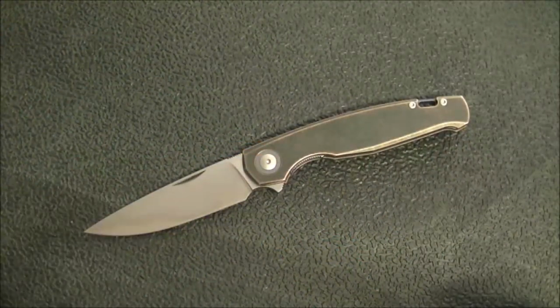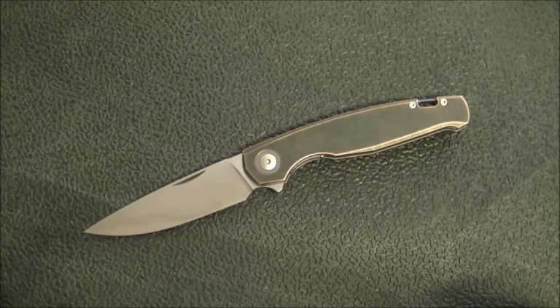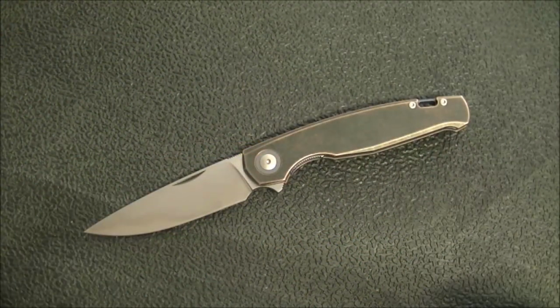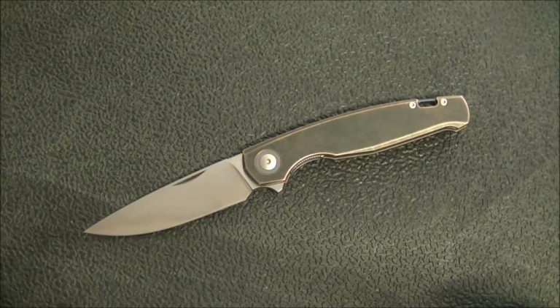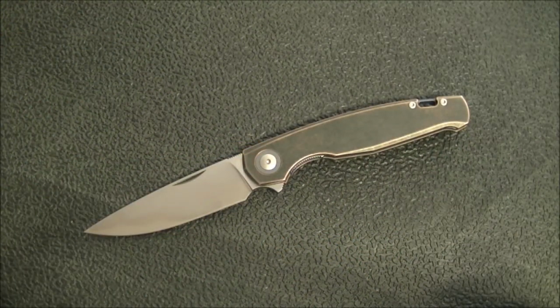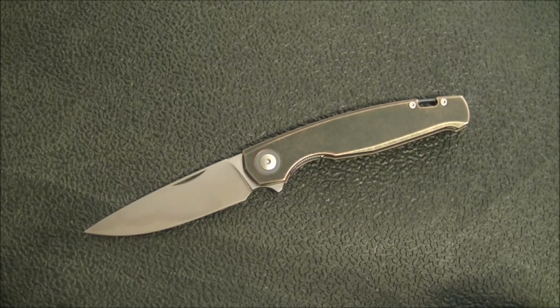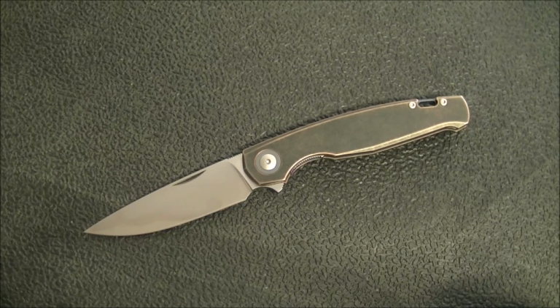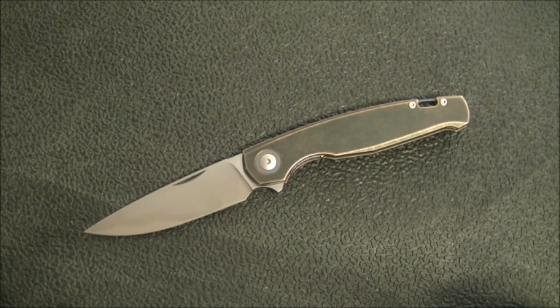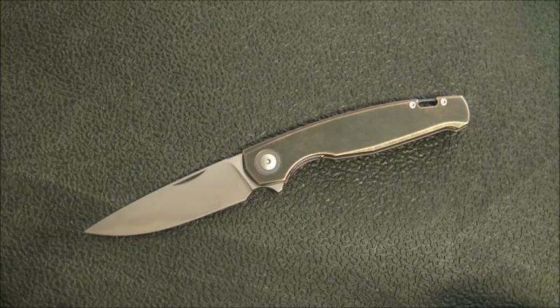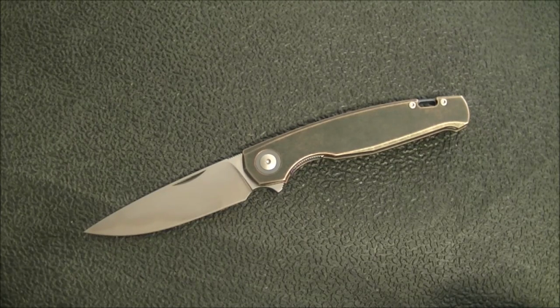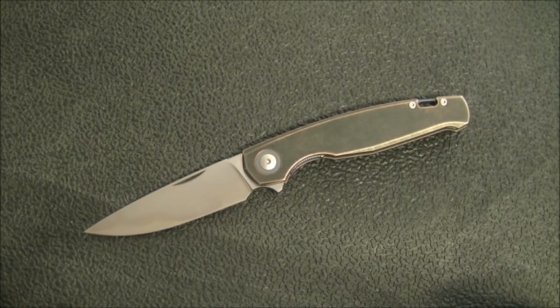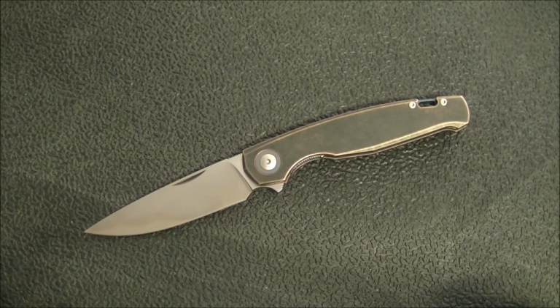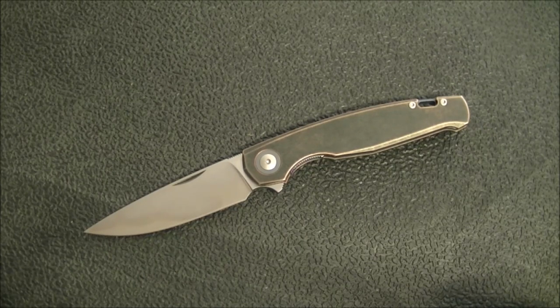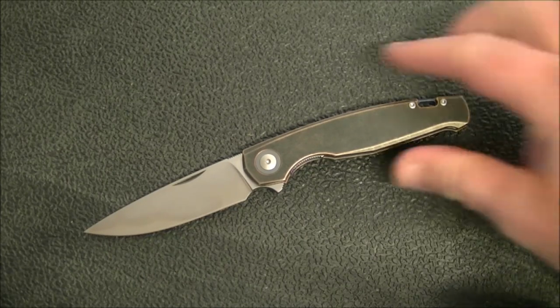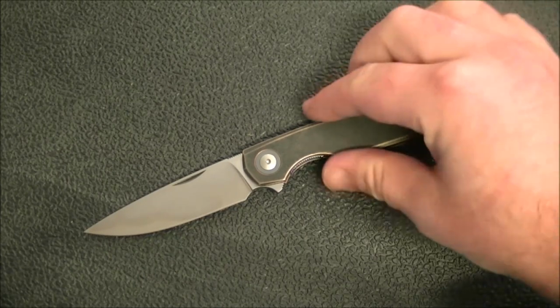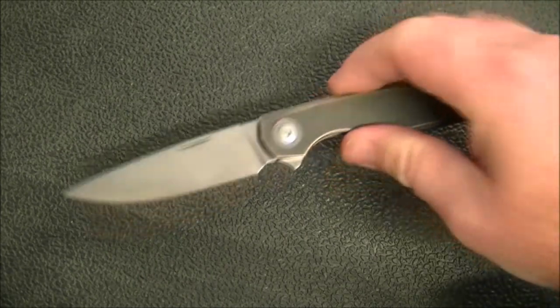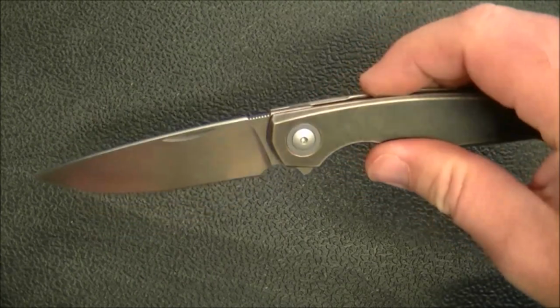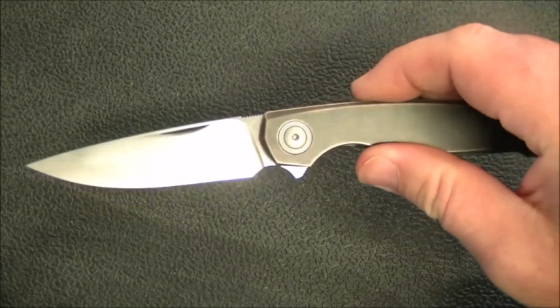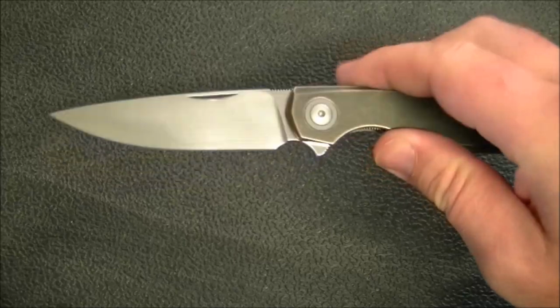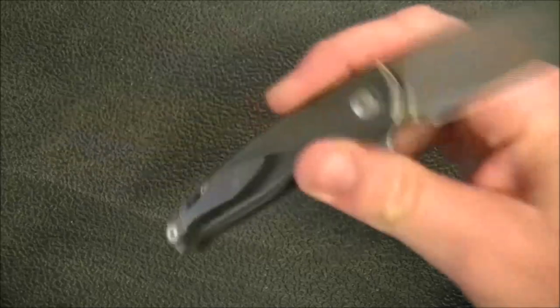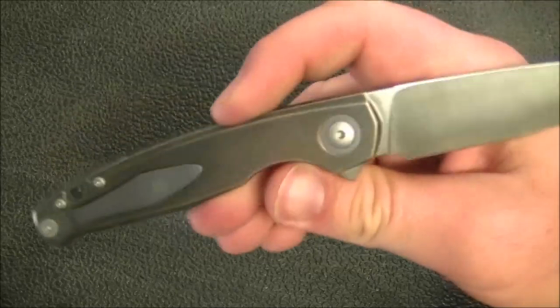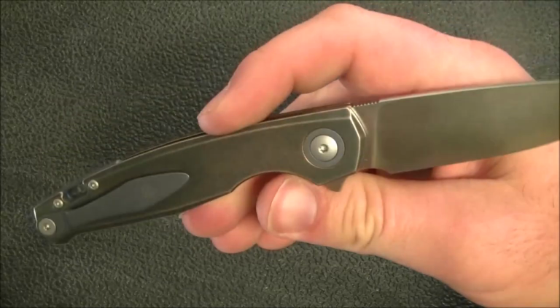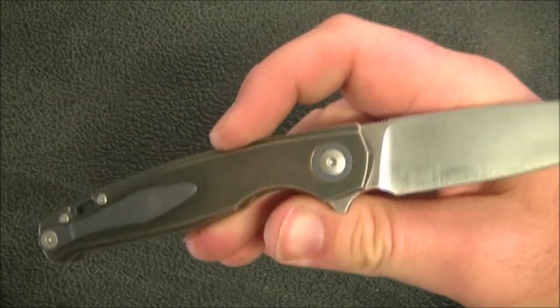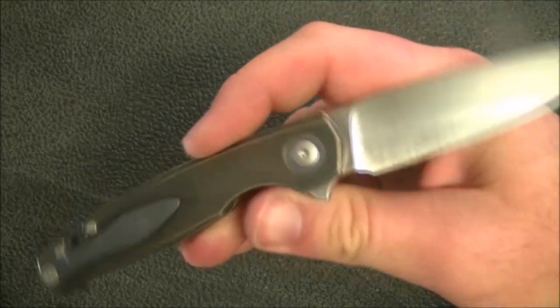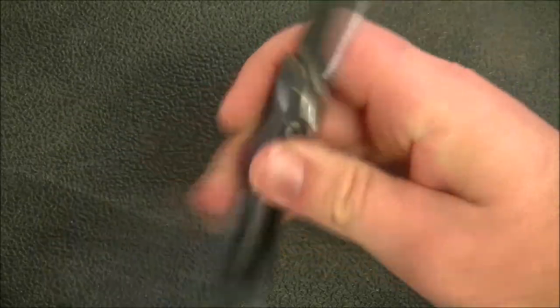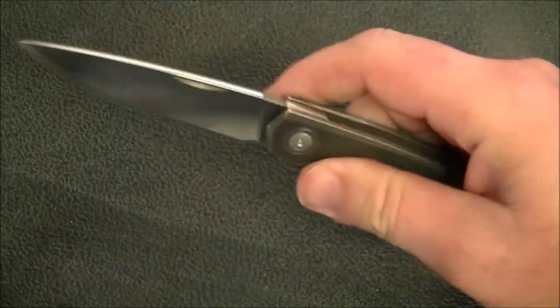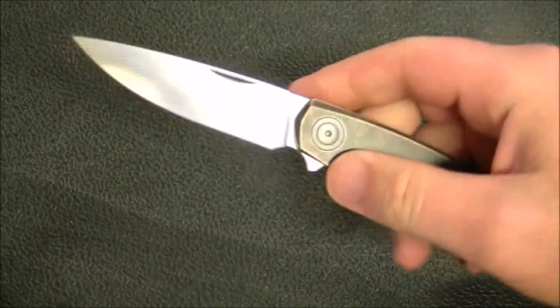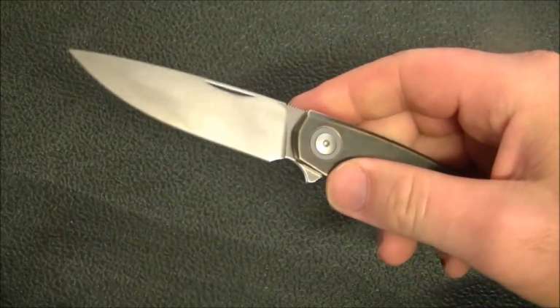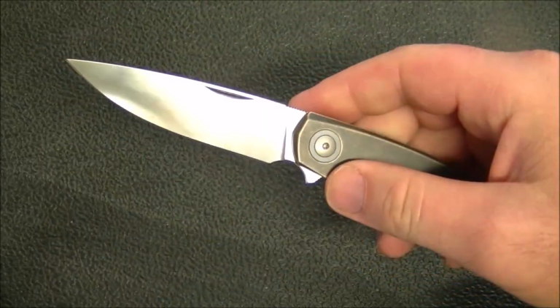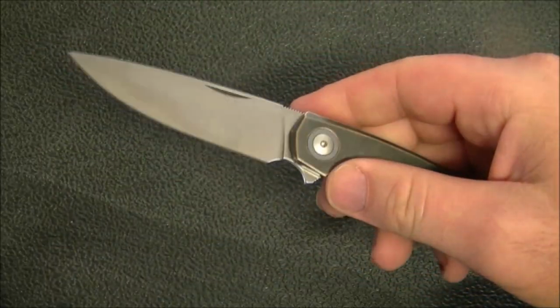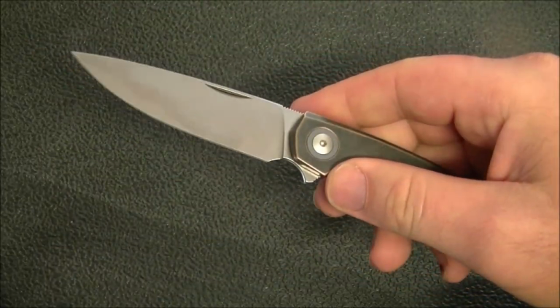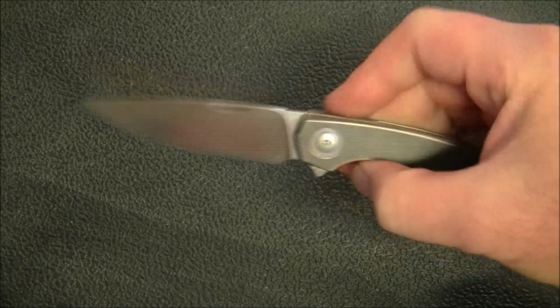Hey YouTube, how's it going? Kevin Cleary here with a knife video for you, and today I've got a pretty exciting one. This is going to be my full review and discussion of this very attractive offering from Giant Mouse.